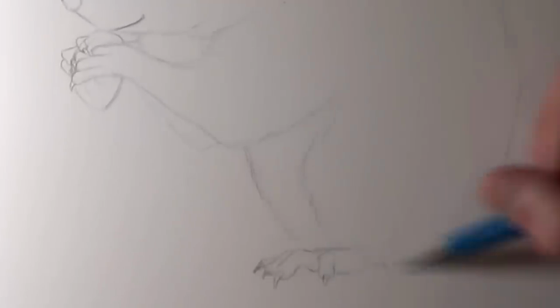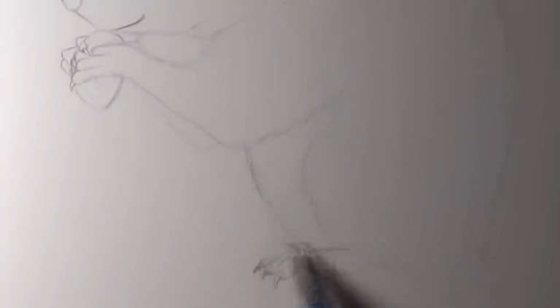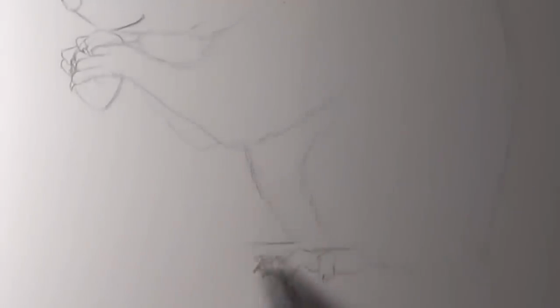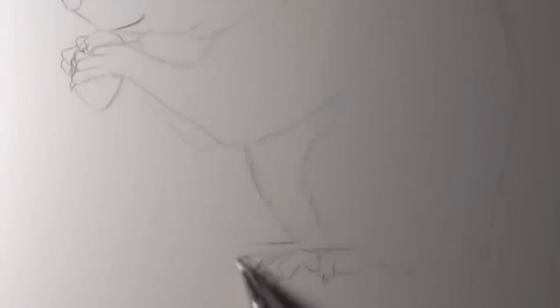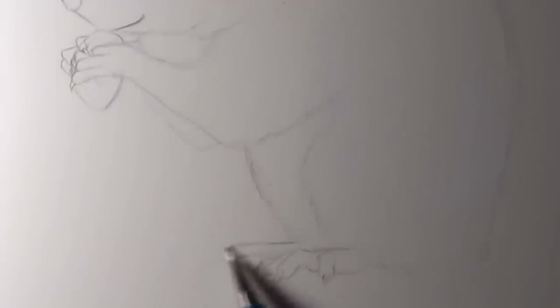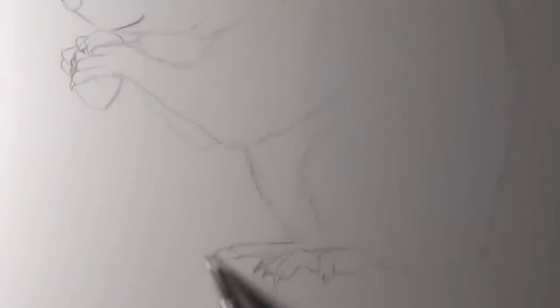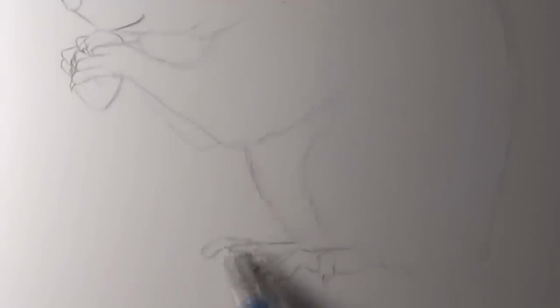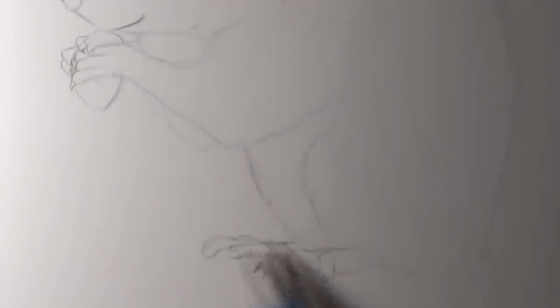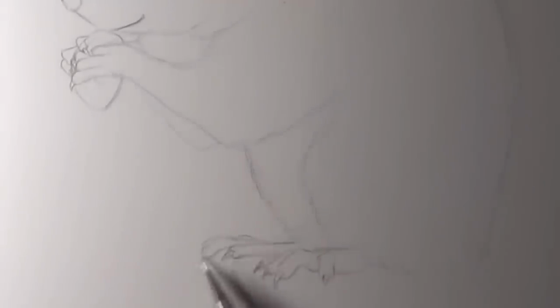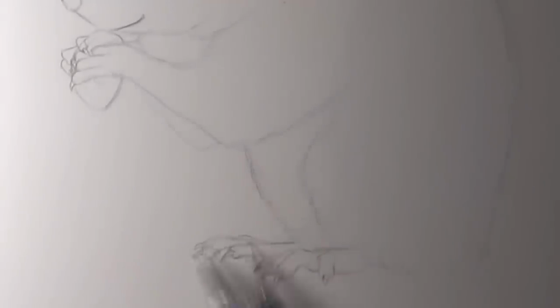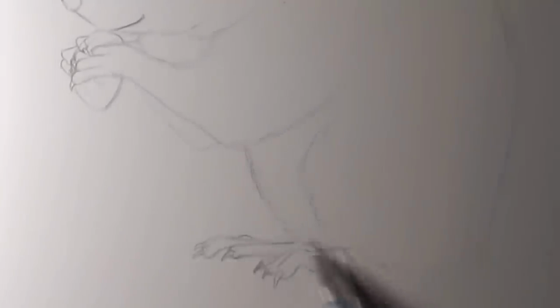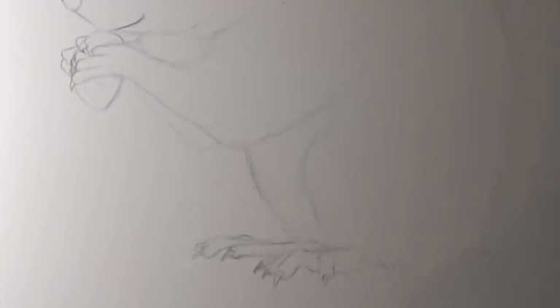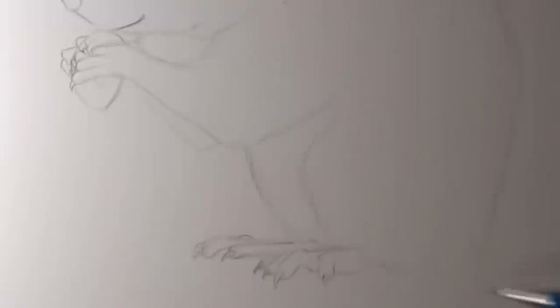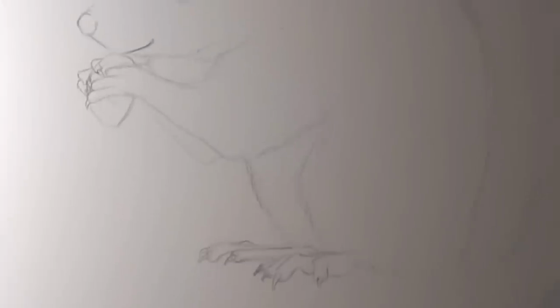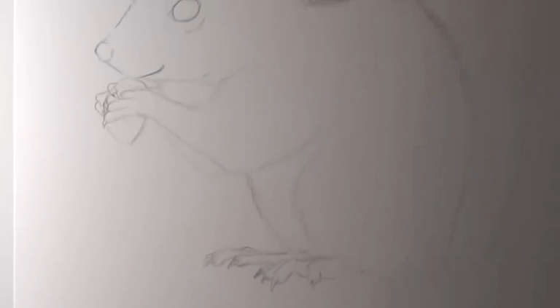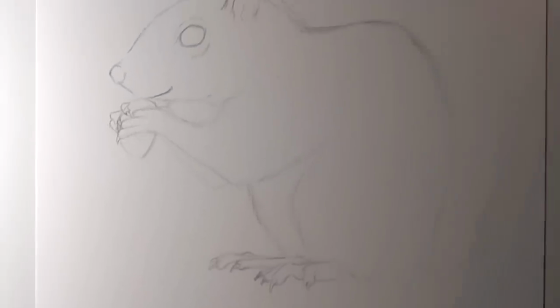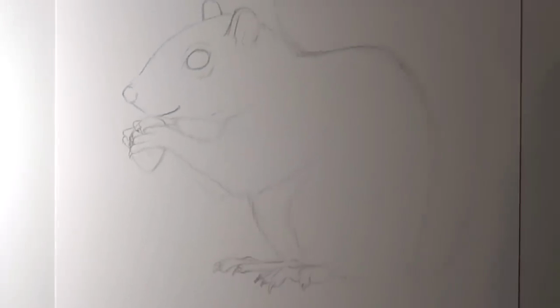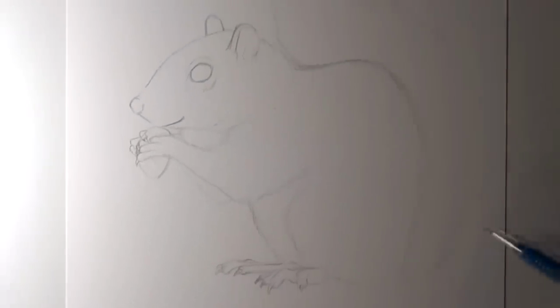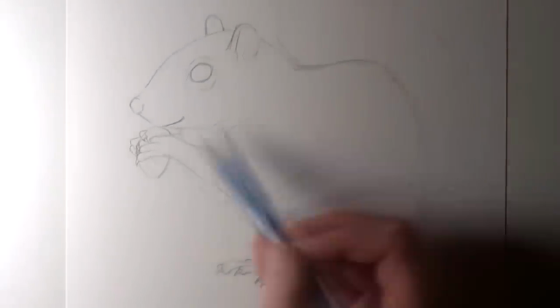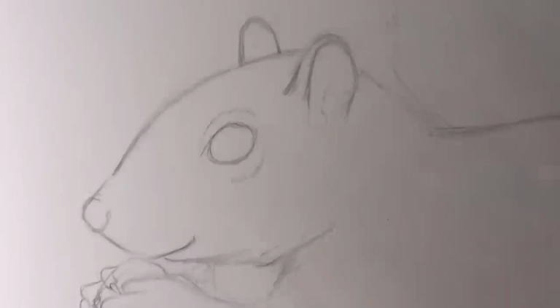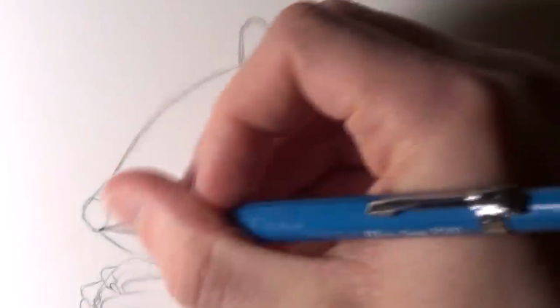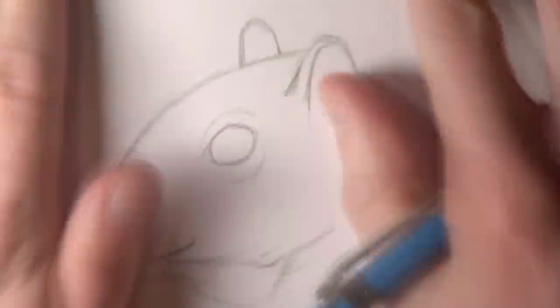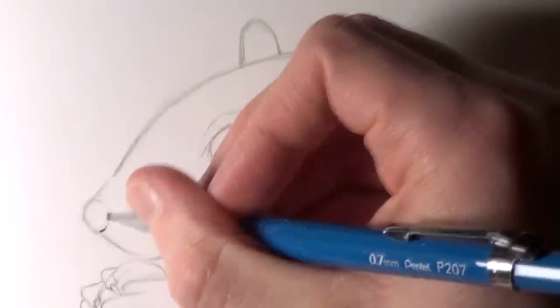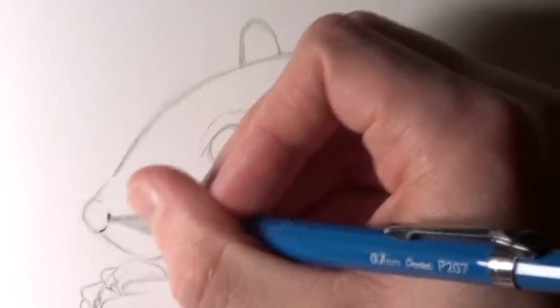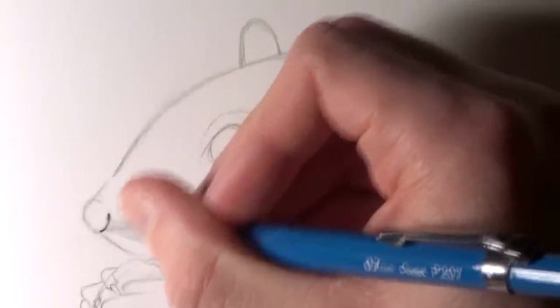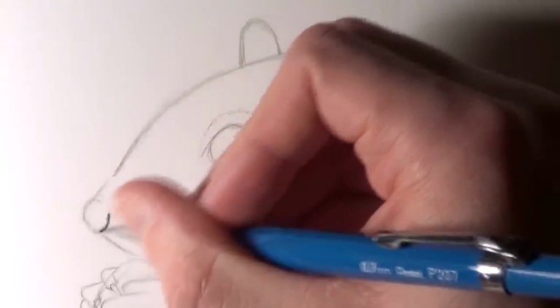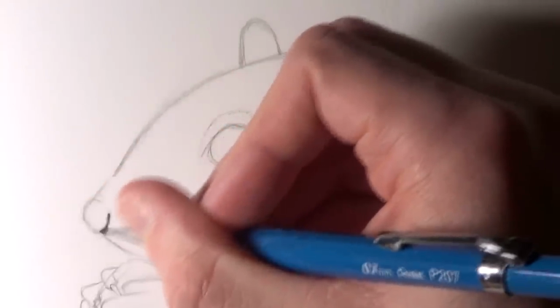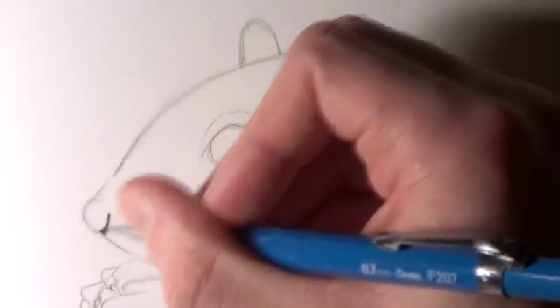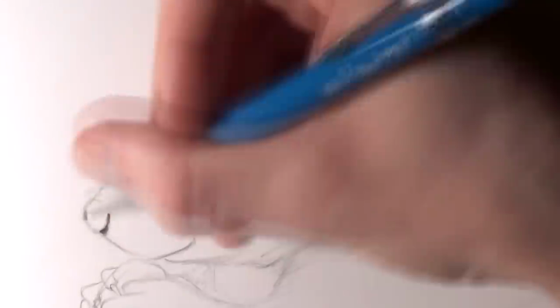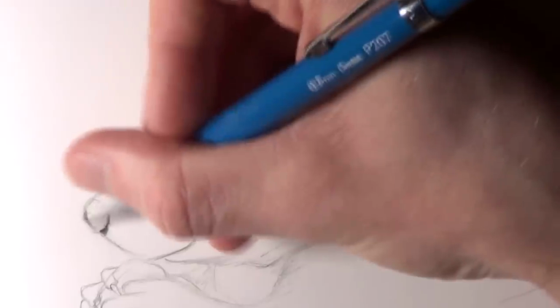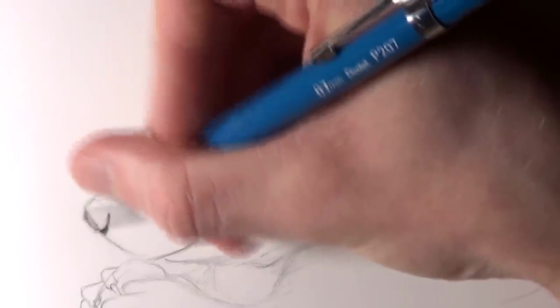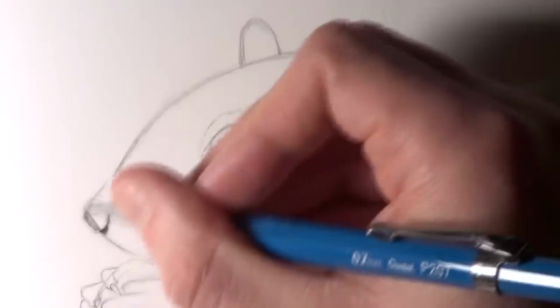After that I roughly sketched some quick outlines of the tail. Once the outlines were completed it was time for the shading. I started off by shading the most prominent part of the drawing — the part I wanted to spend the most time on — and that was the squirrel's face.